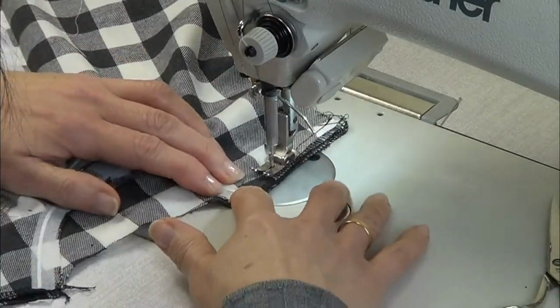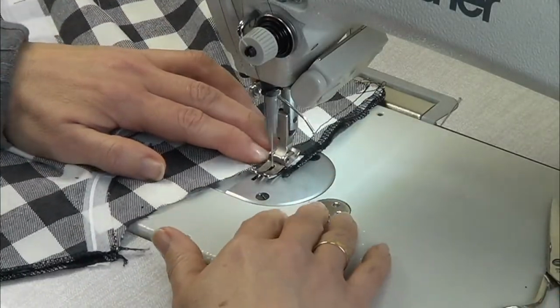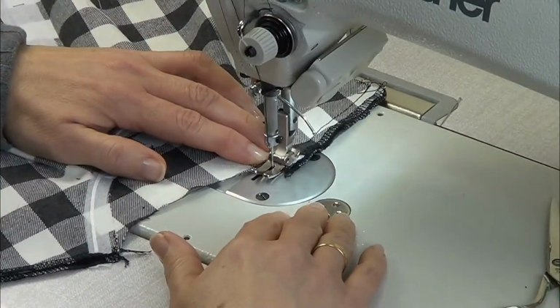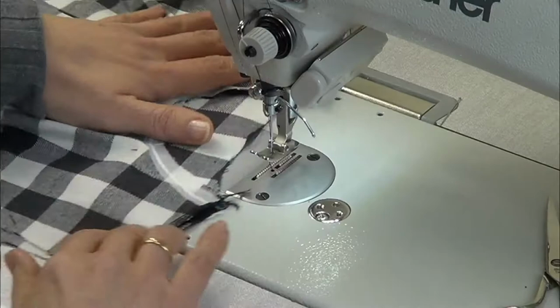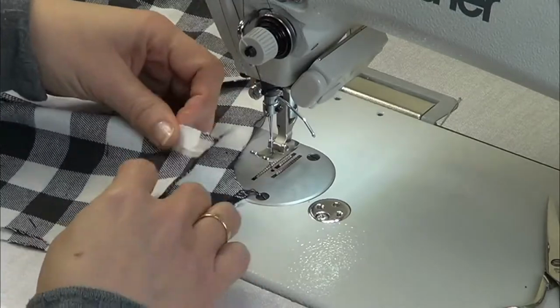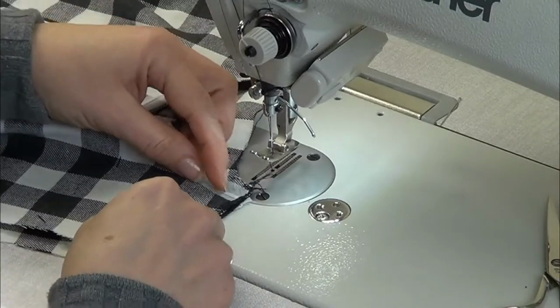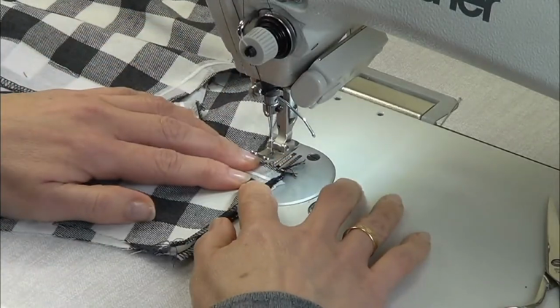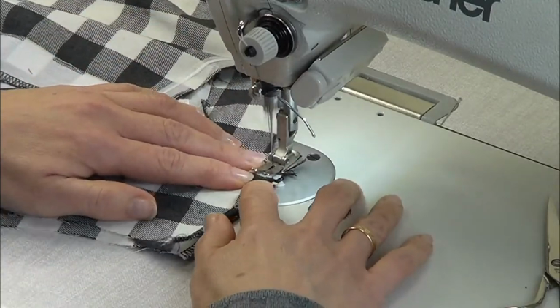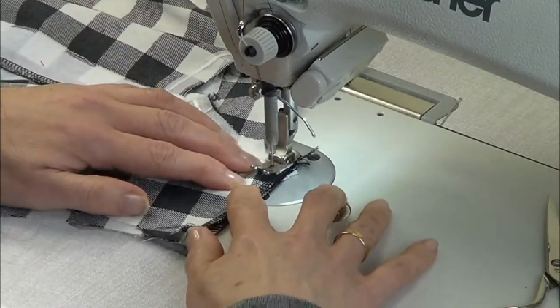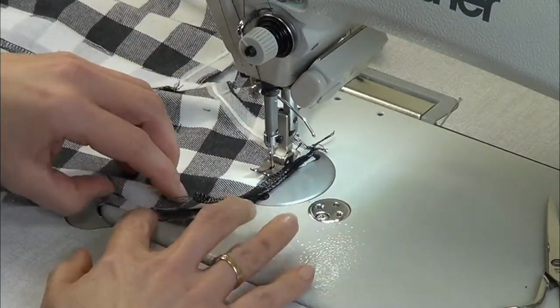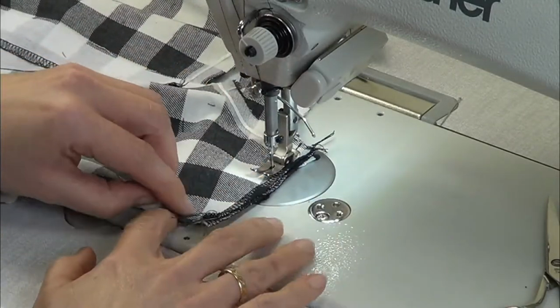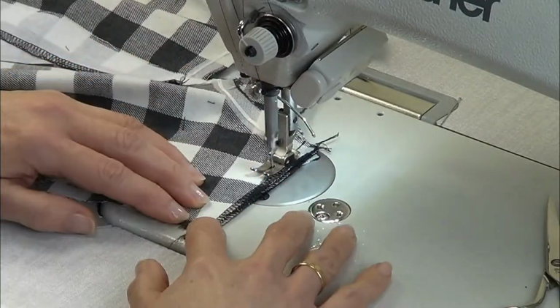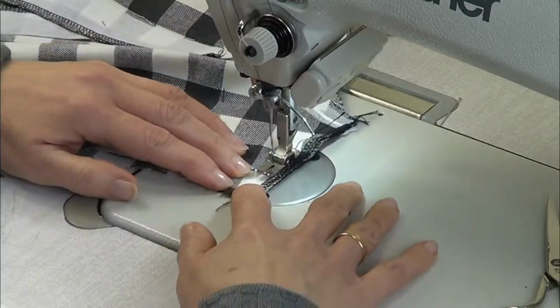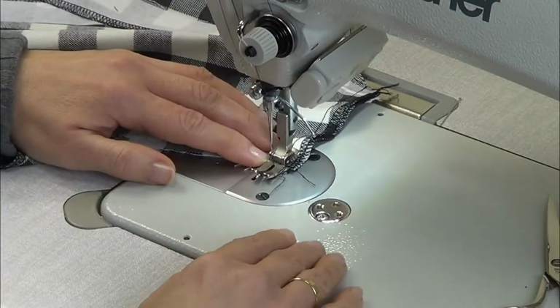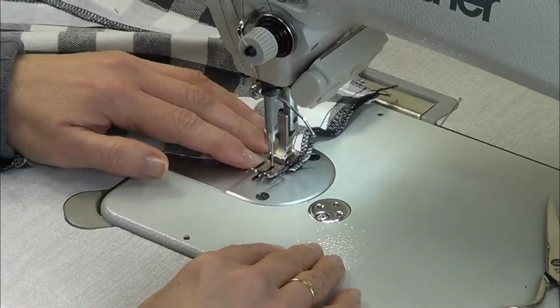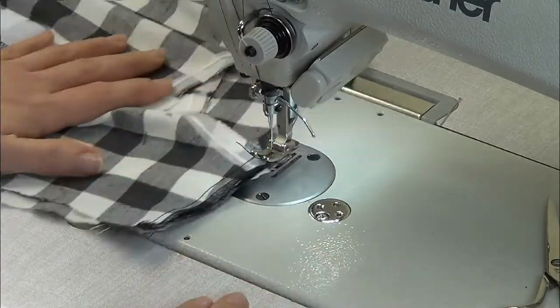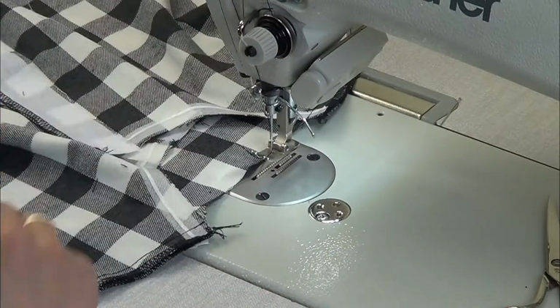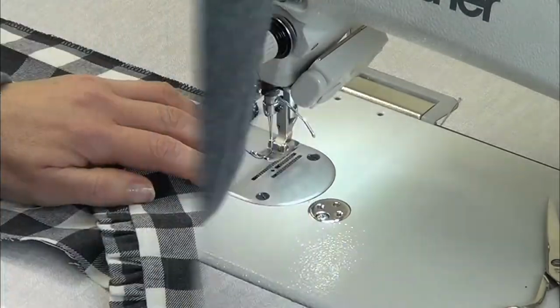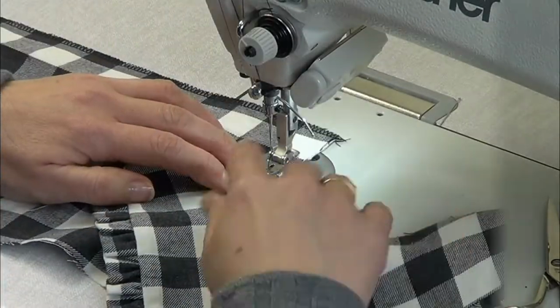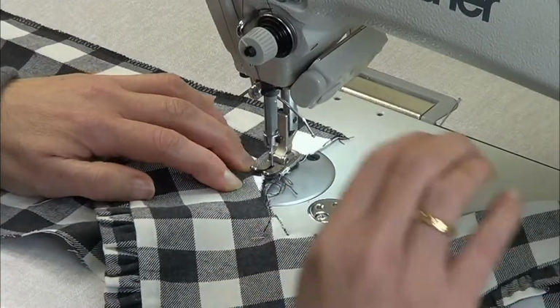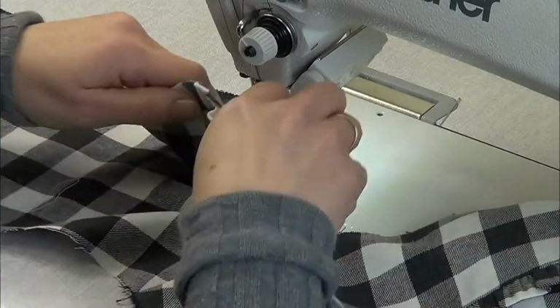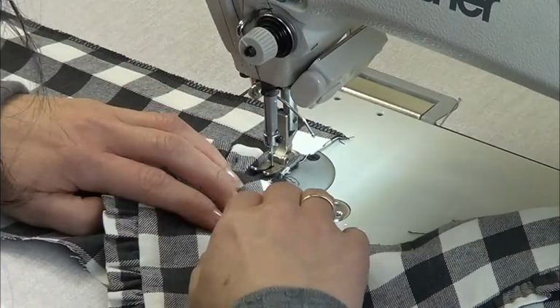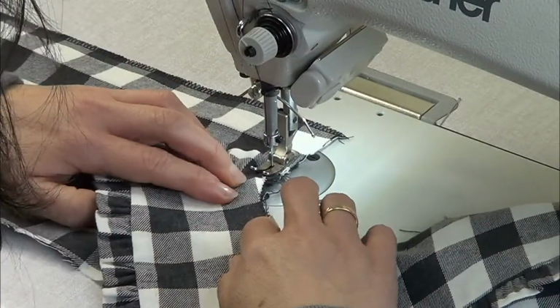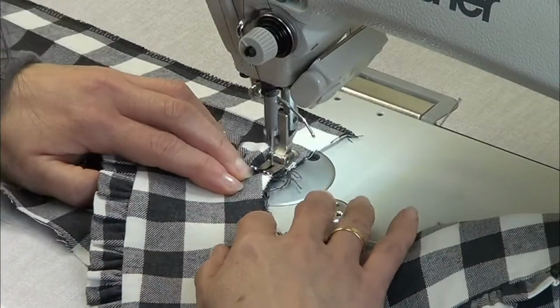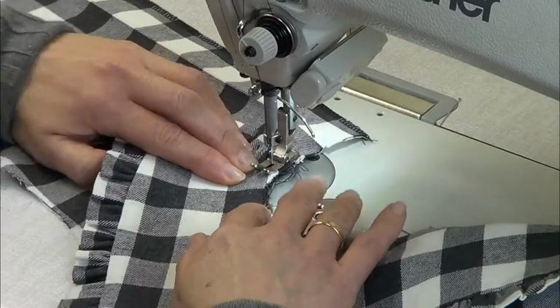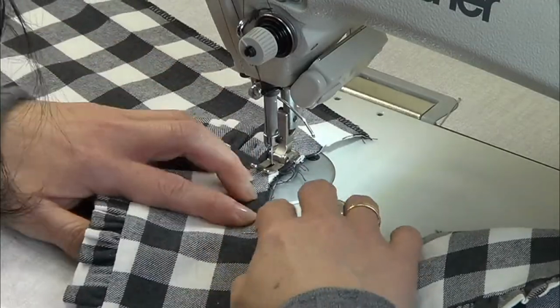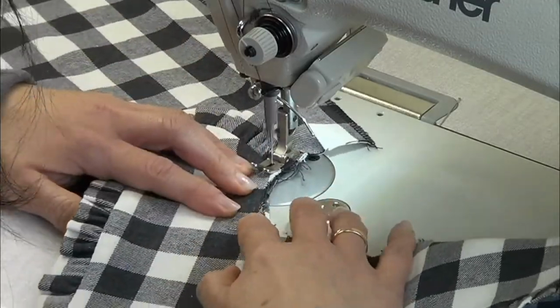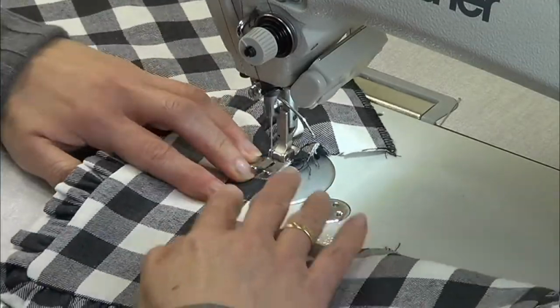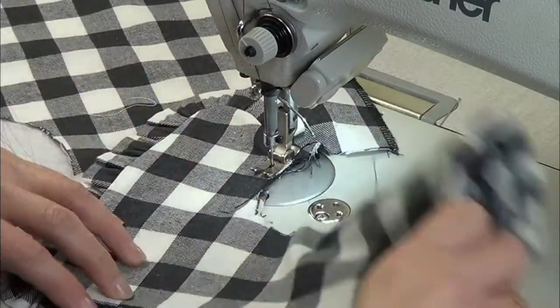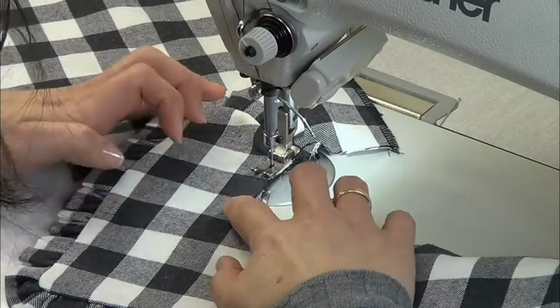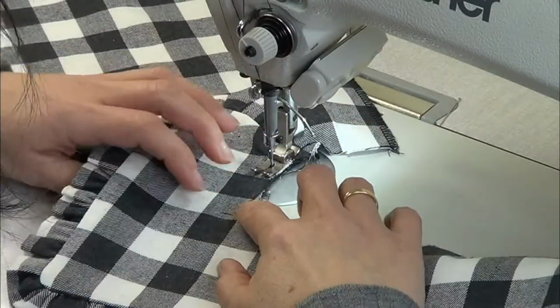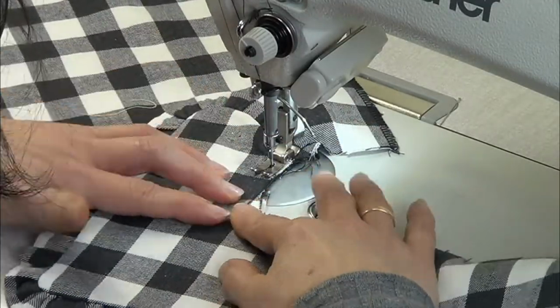Face the rights and sew them on the shoulders. Then place the collar and pass a stitch all around the neckline.